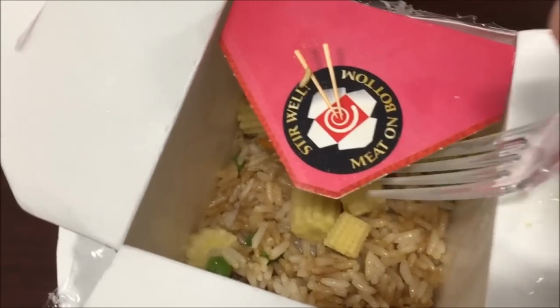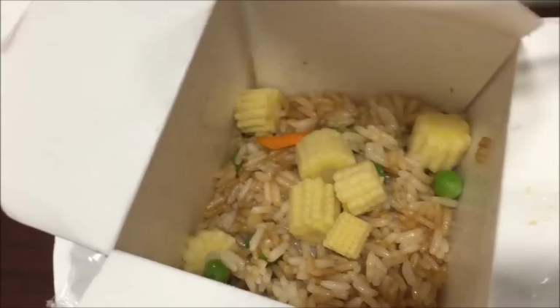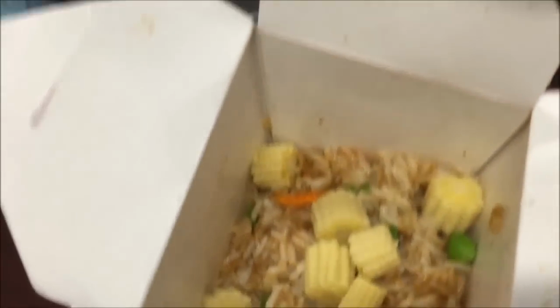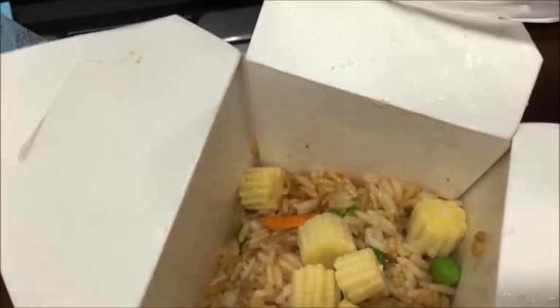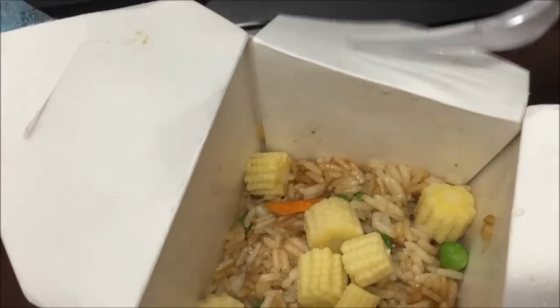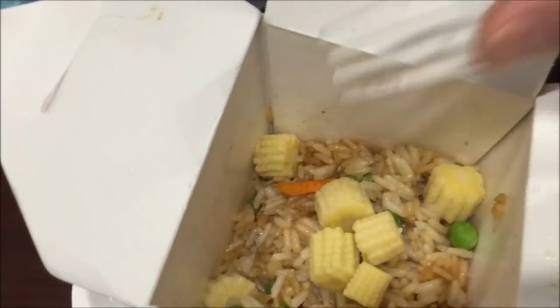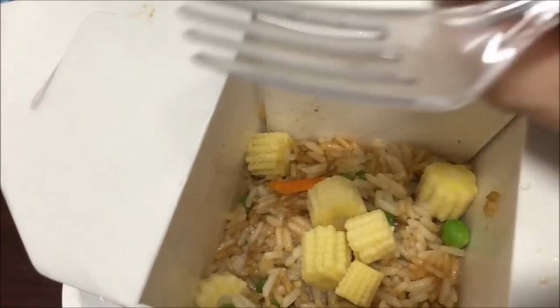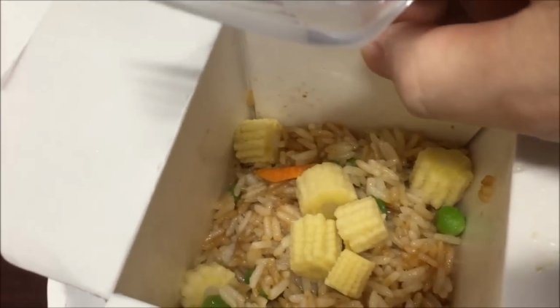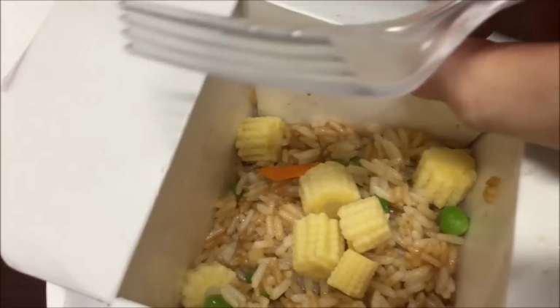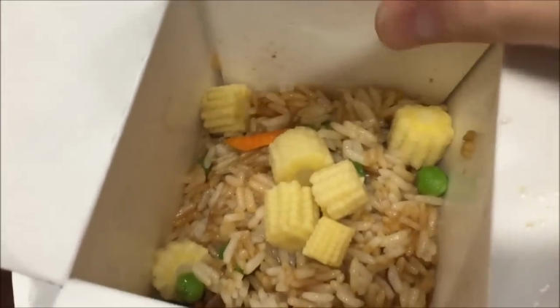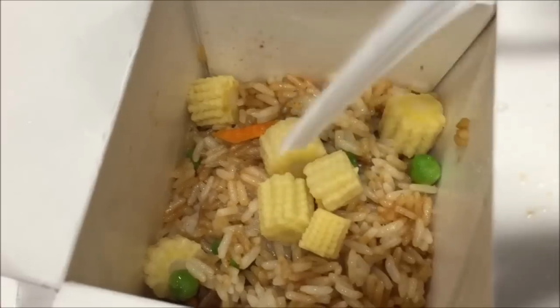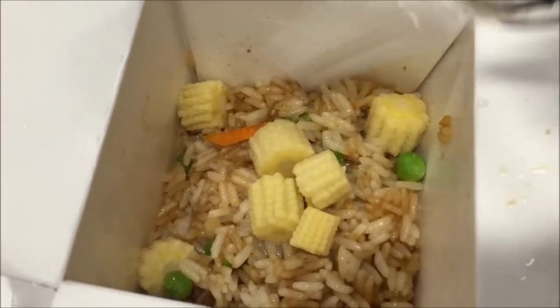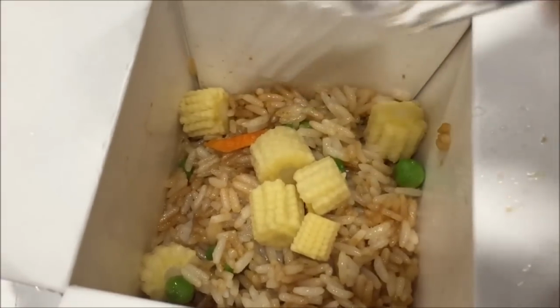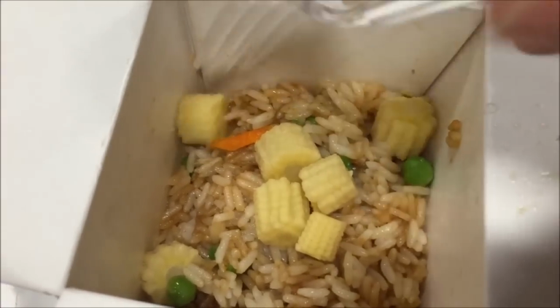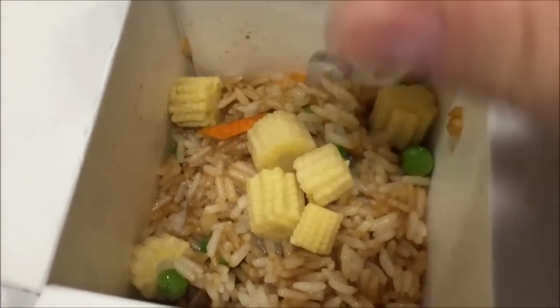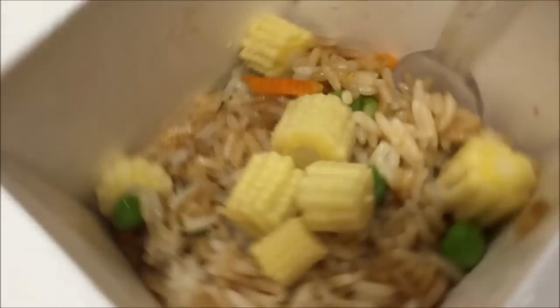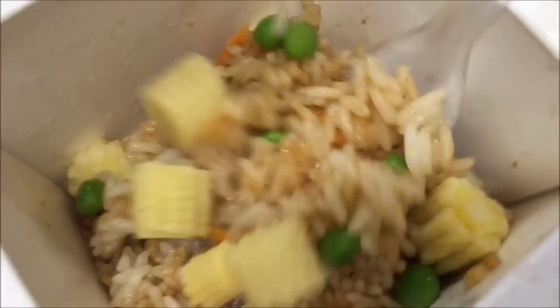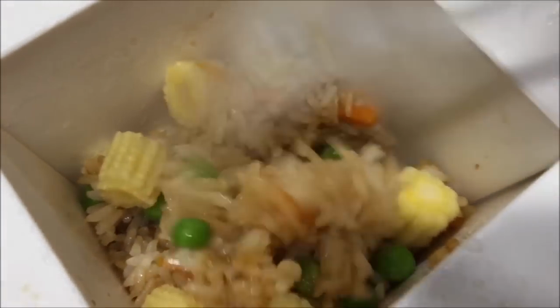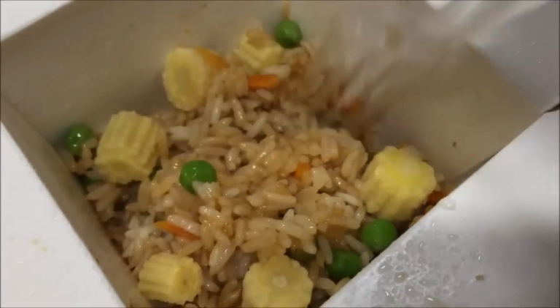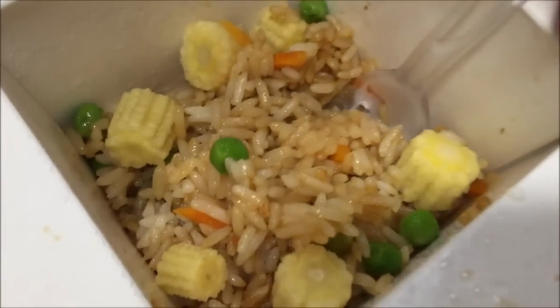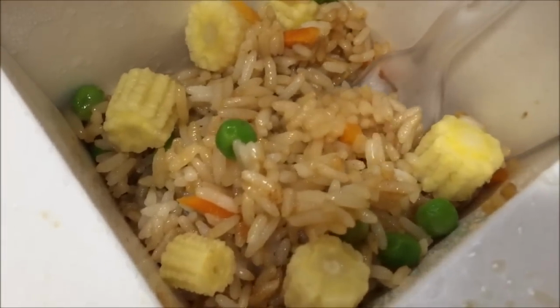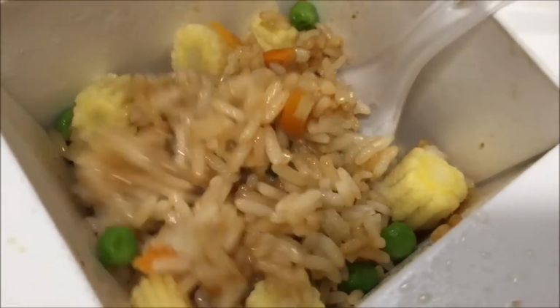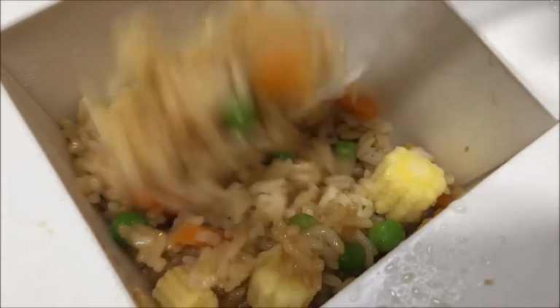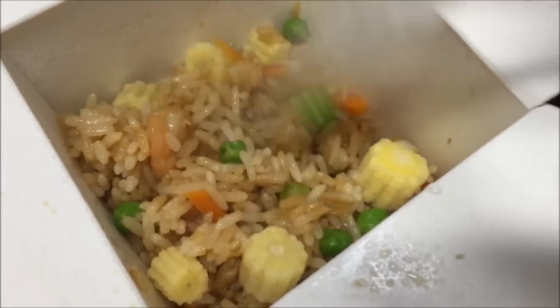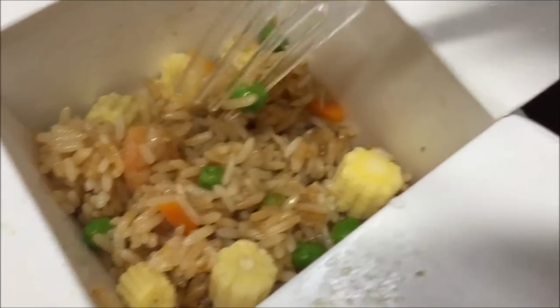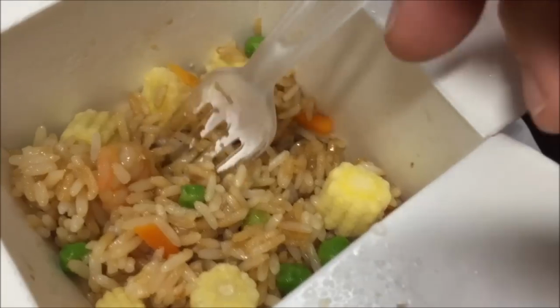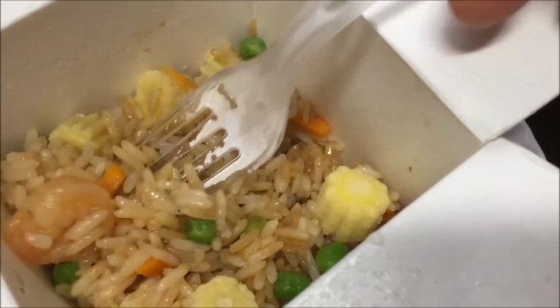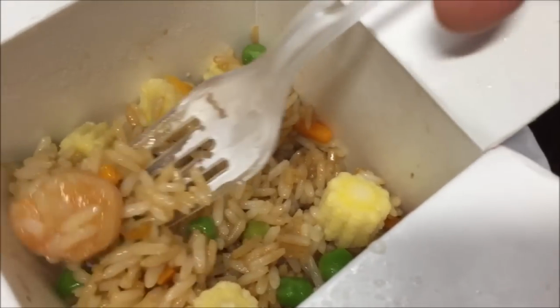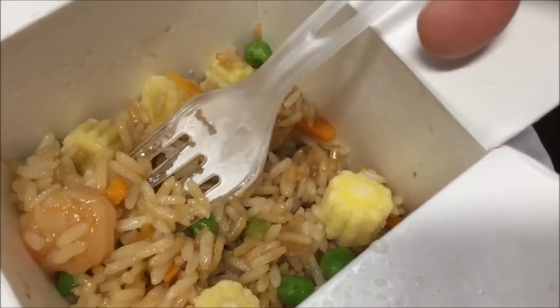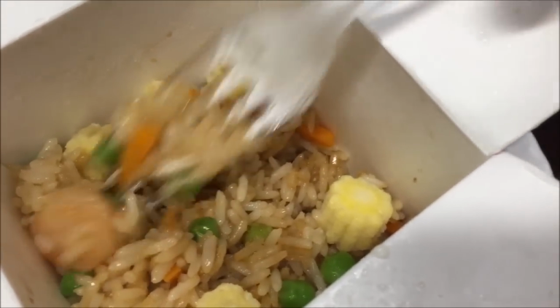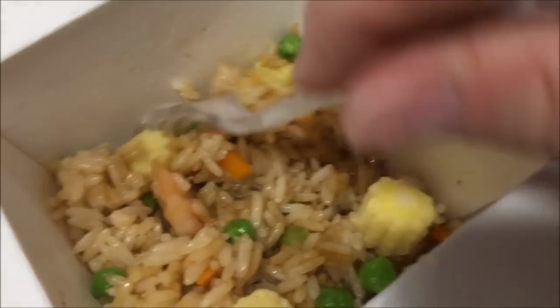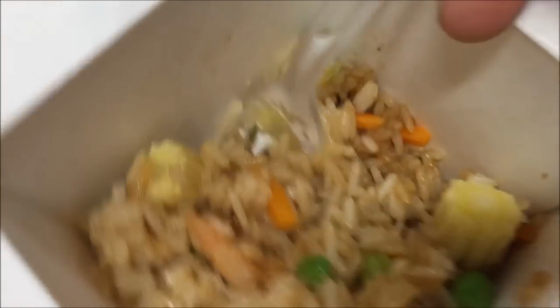Okay, here it is. It's been sitting for two or three minutes. Just opening it up — it does say to stir well. The meat is on the bottom. There are some mini corns and the shrimp is on the bottom. There are a few shrimp — not bad. There's a little popcorn shrimp in here.